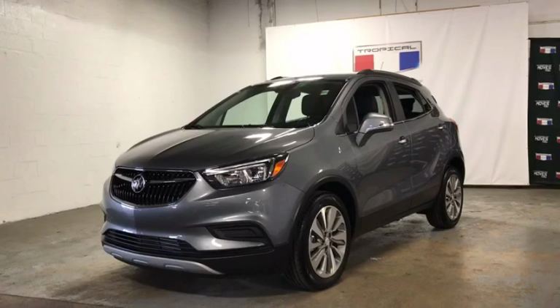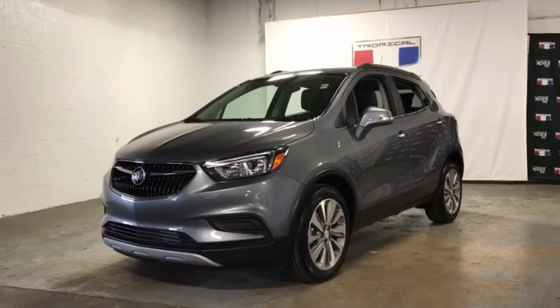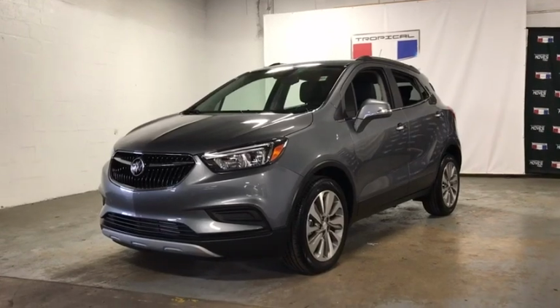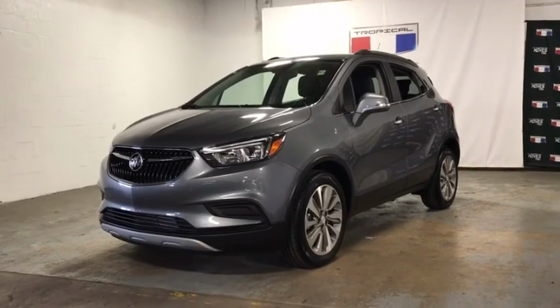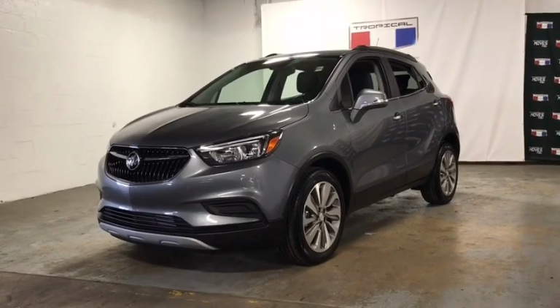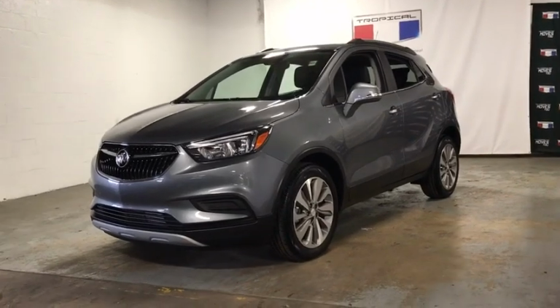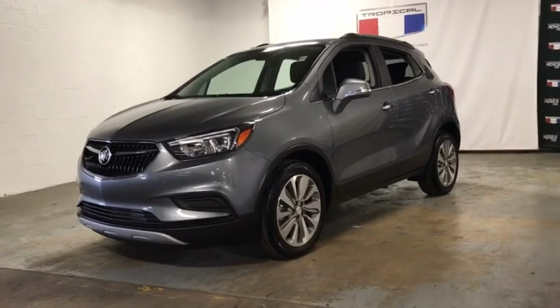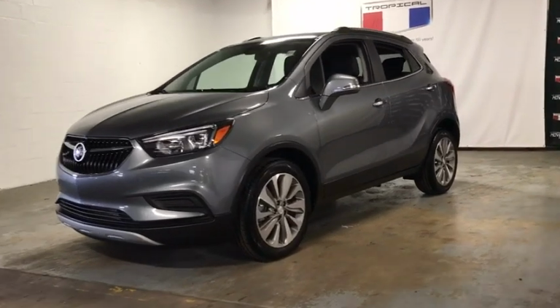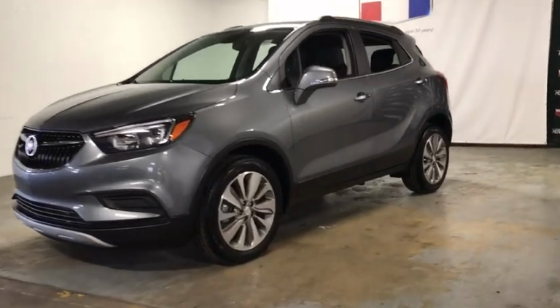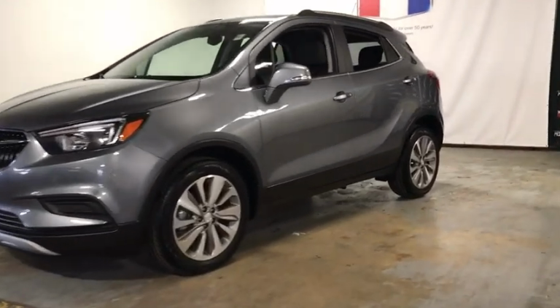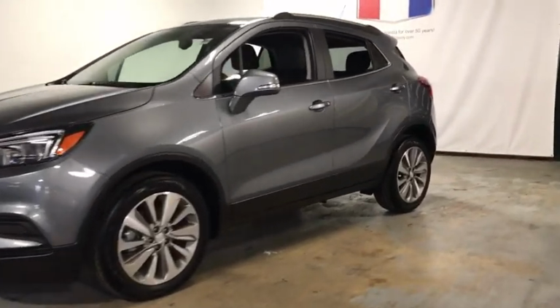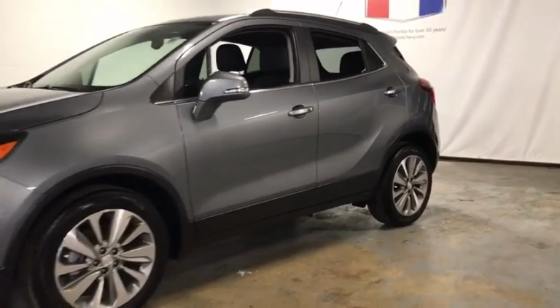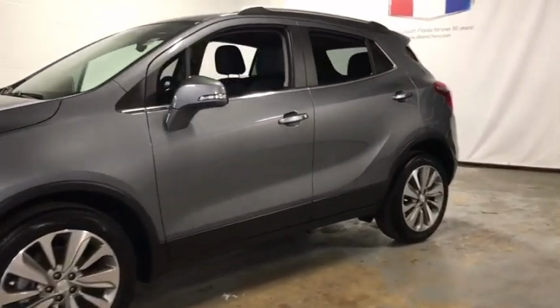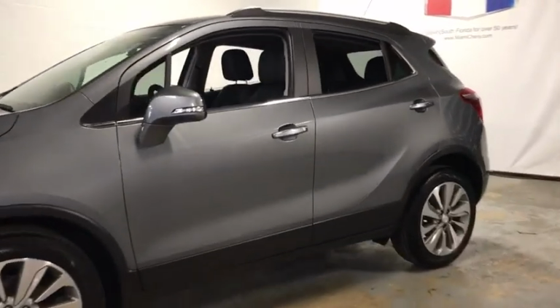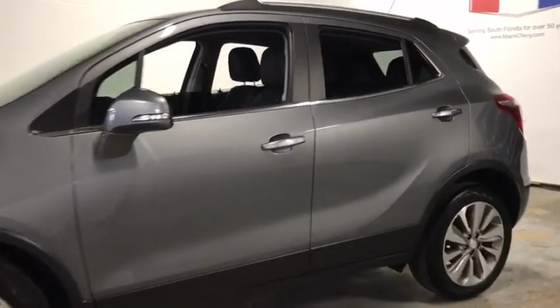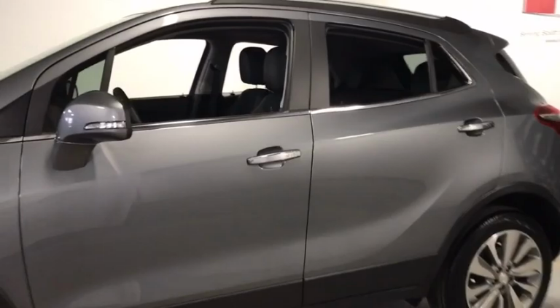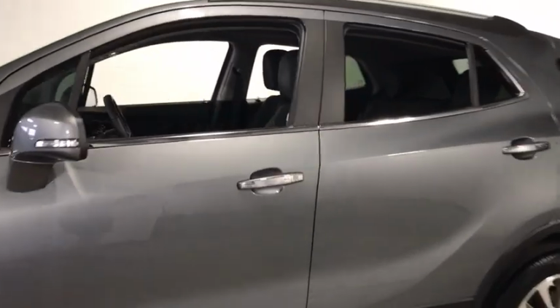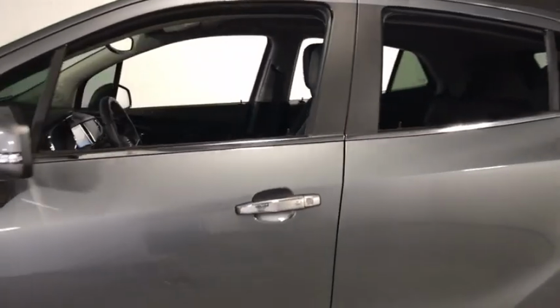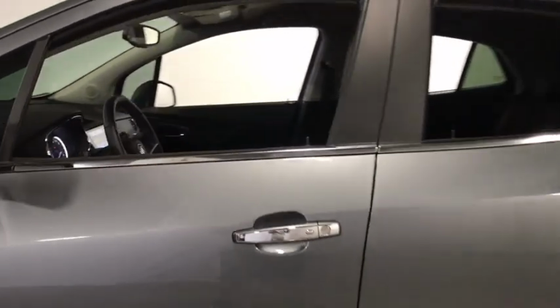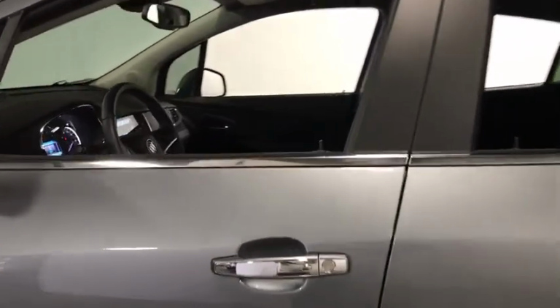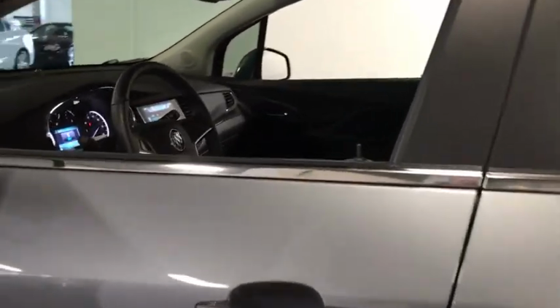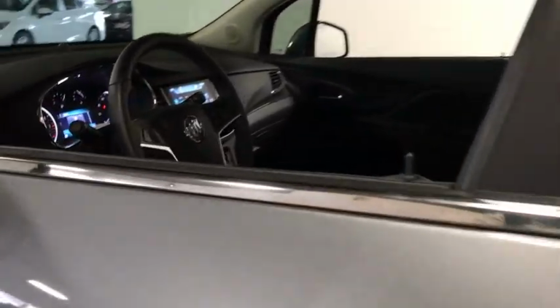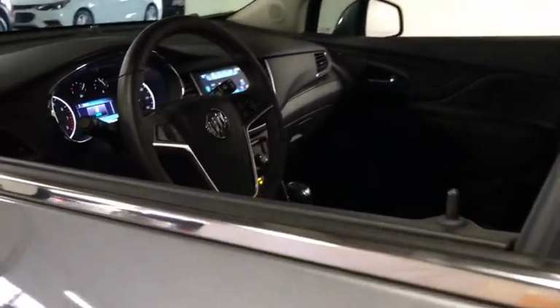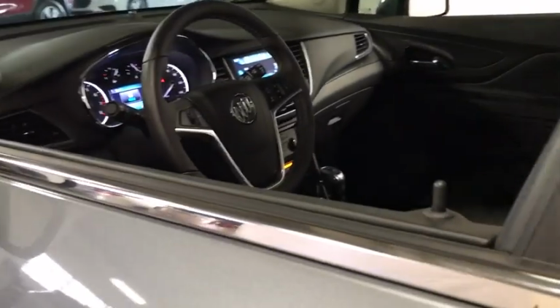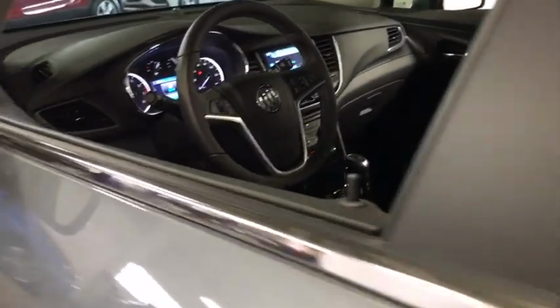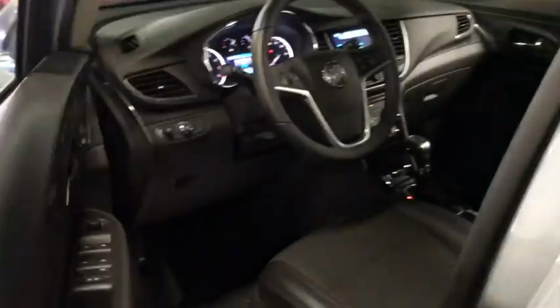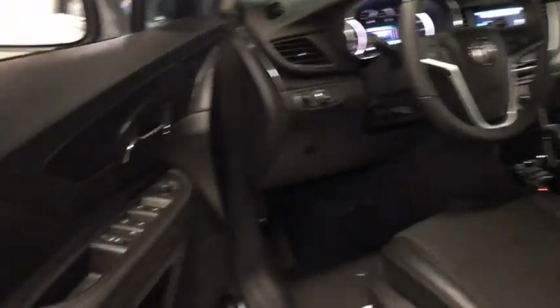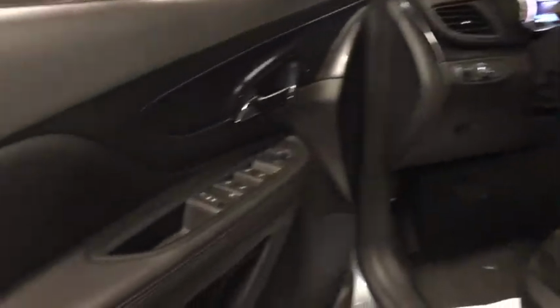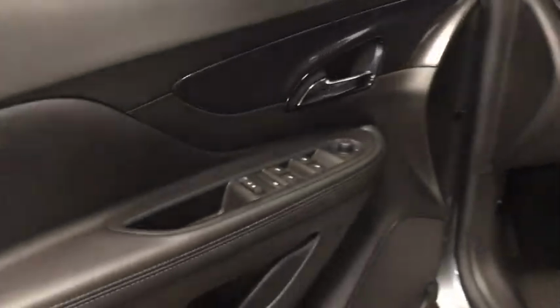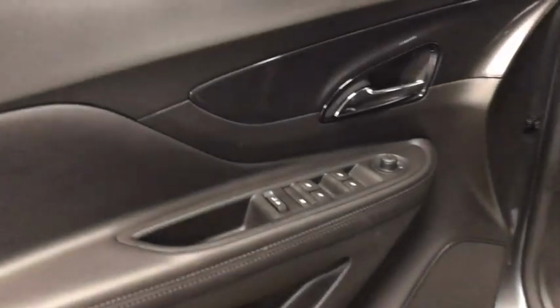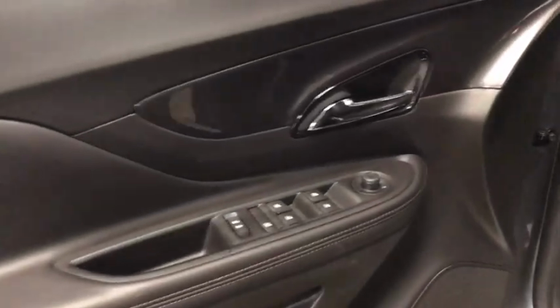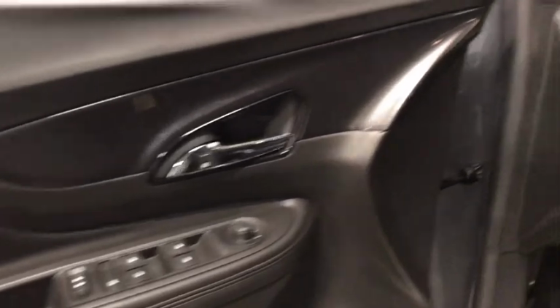Looking for the right vehicle? Check out the 2019 Buick Encore. The Encore captures Buick's traditional strengths while demonstrating luxury and style in a petite size.